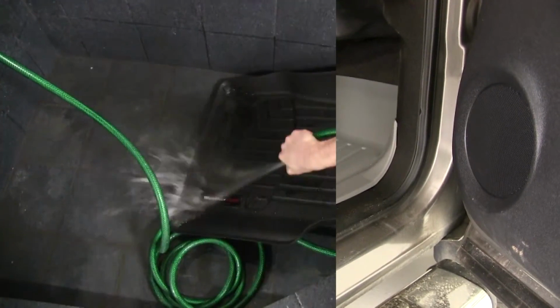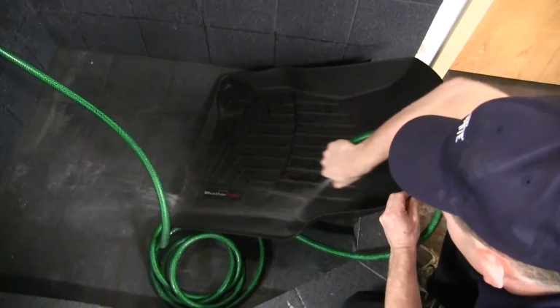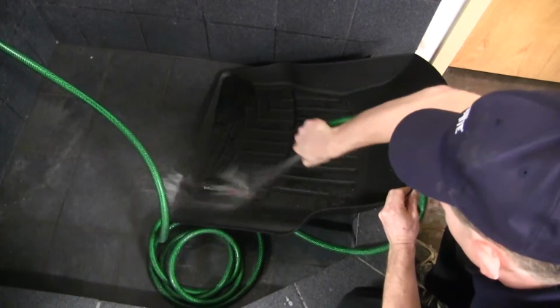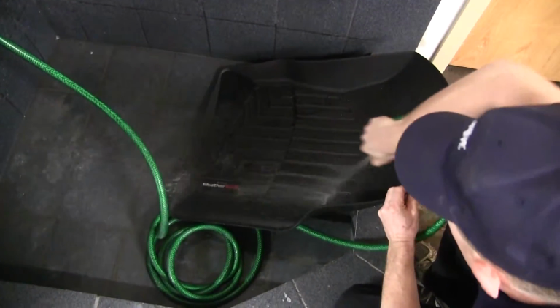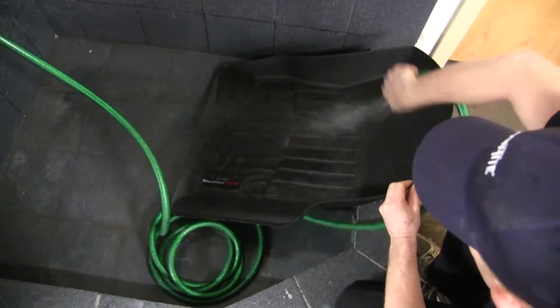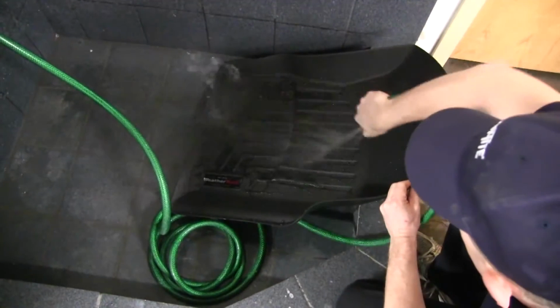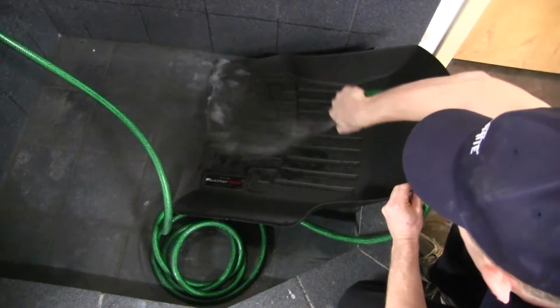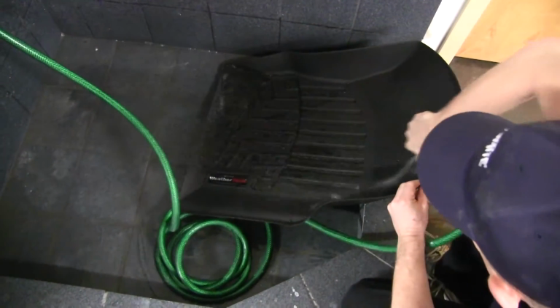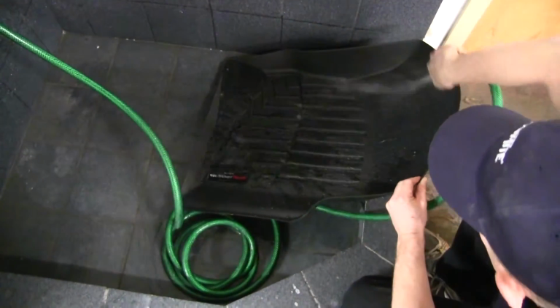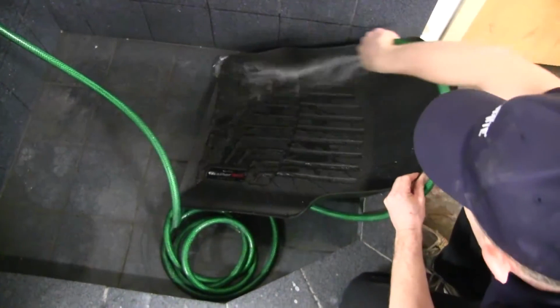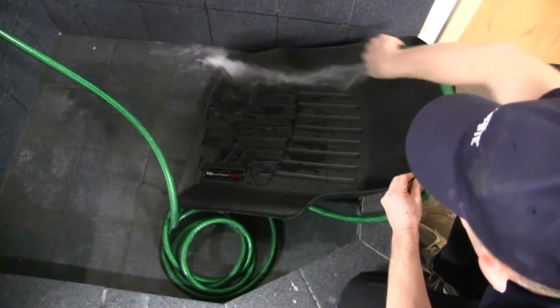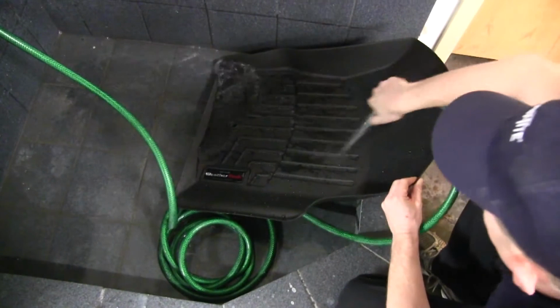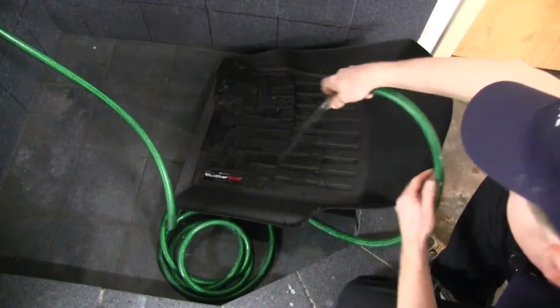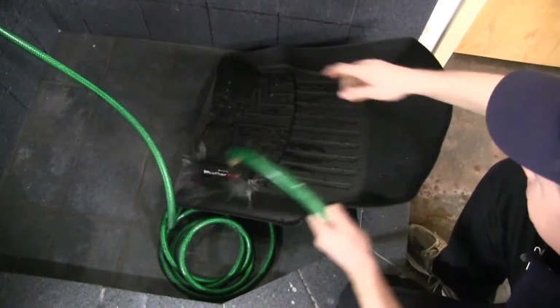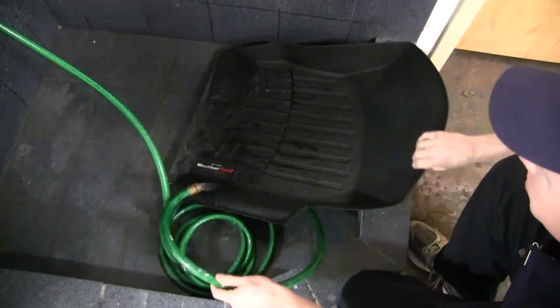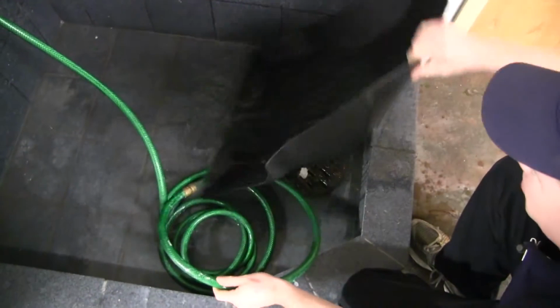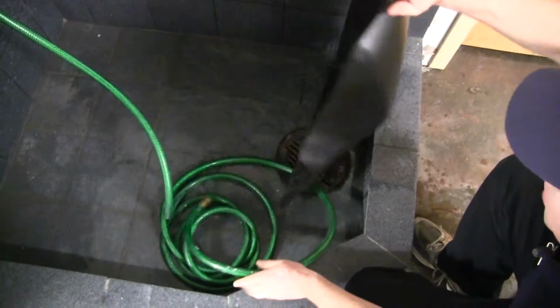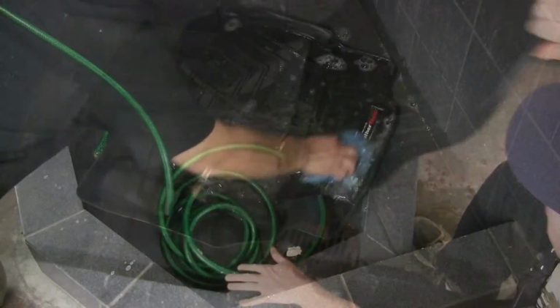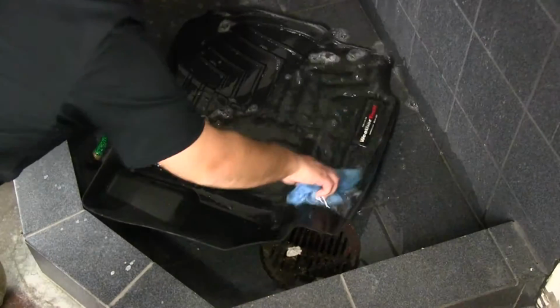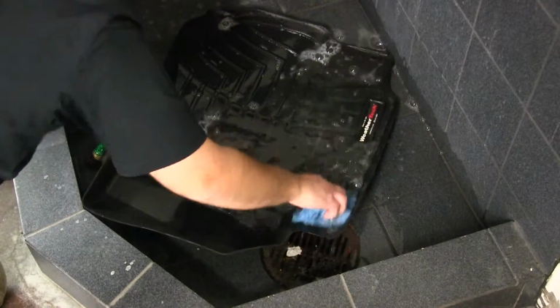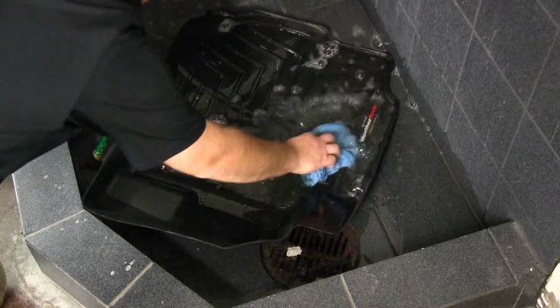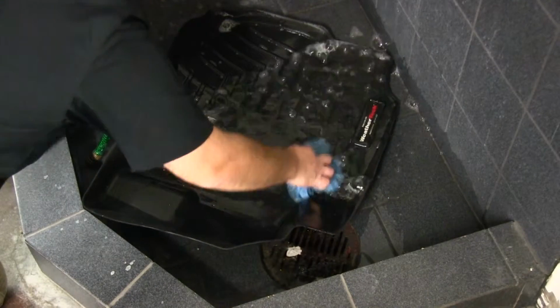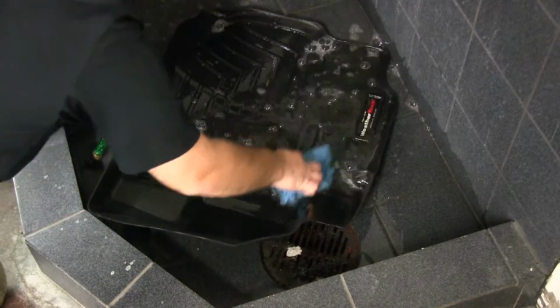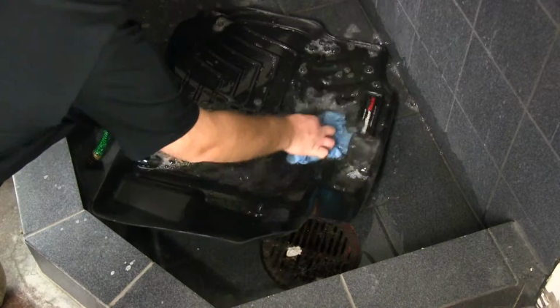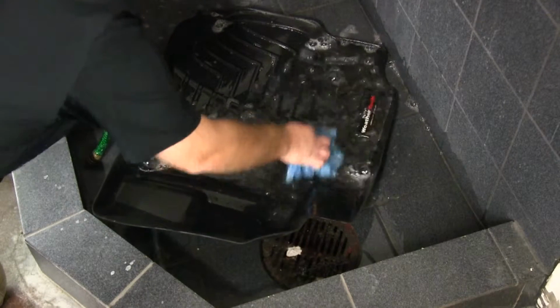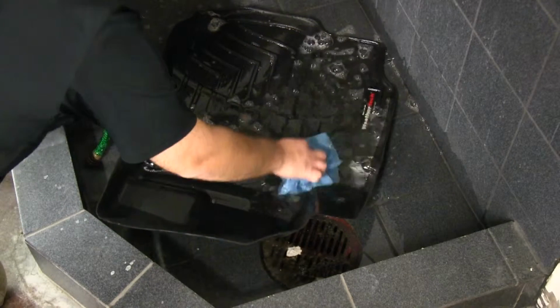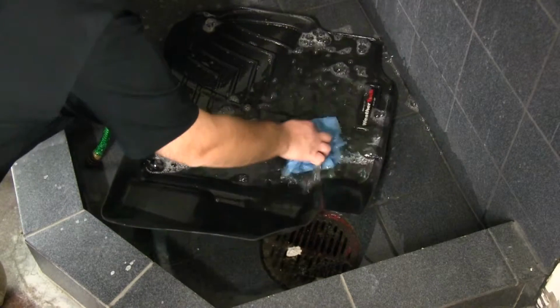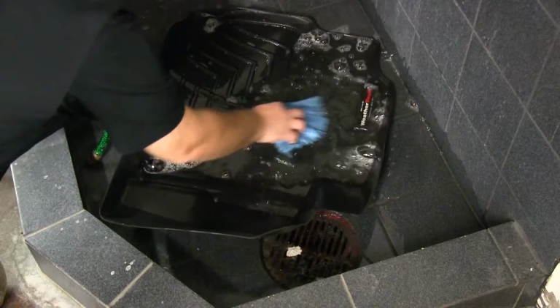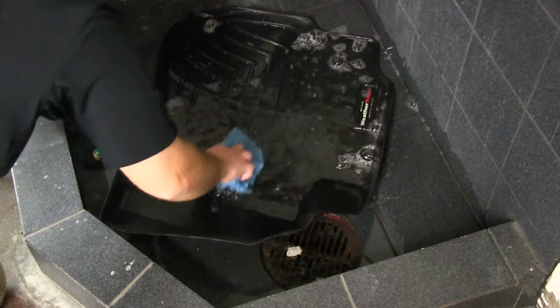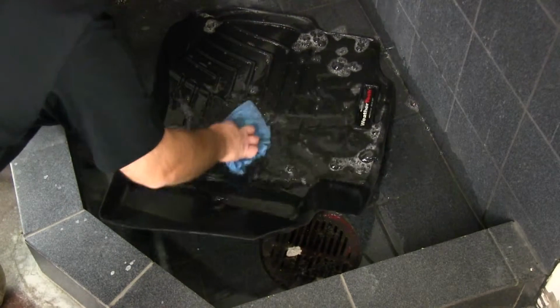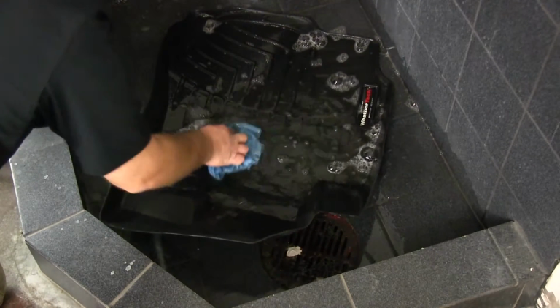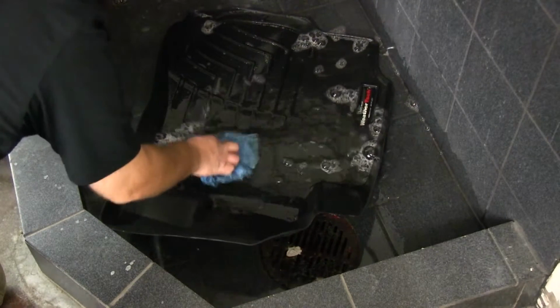Just as easy as it is to put in your vehicle, they're easy to clean. Just go ahead and remove them, hose them down, maybe with some mild soap and water and a brush, hose them off, allow them to dry, and then put them back in your vehicle.